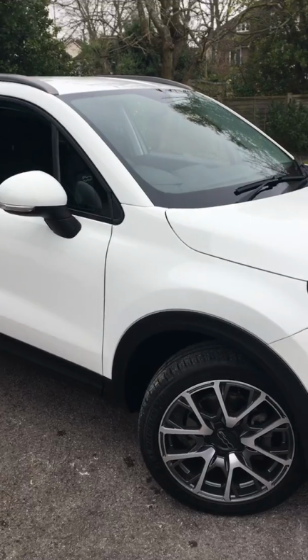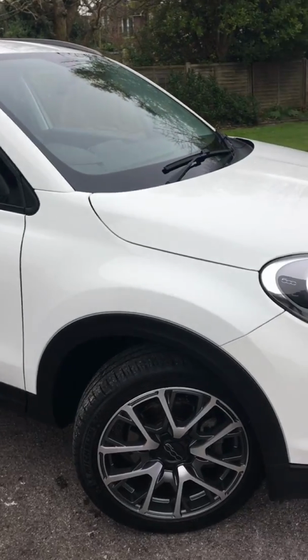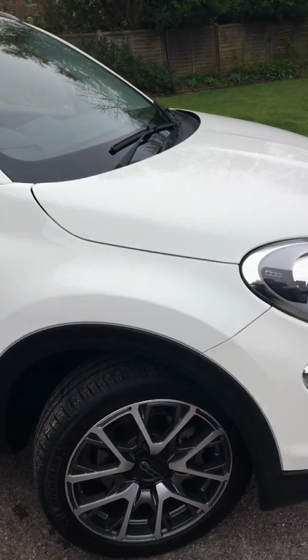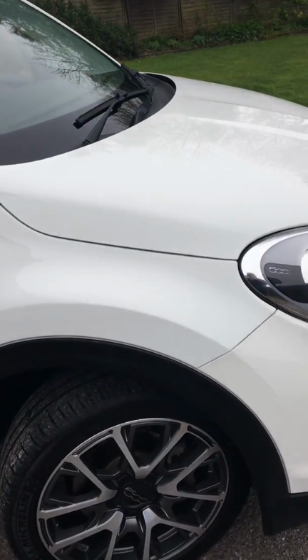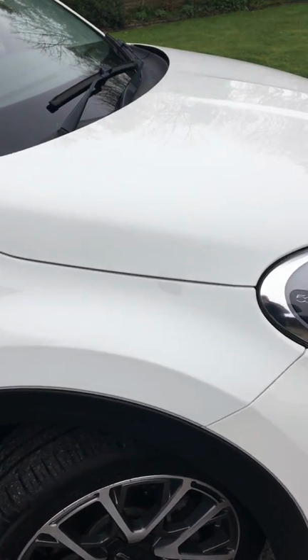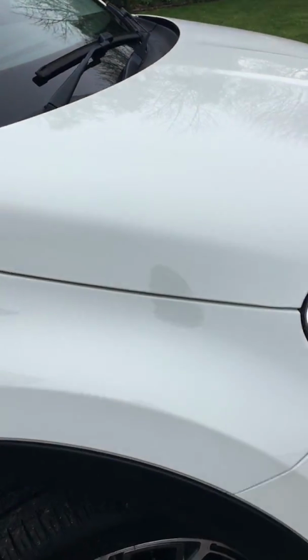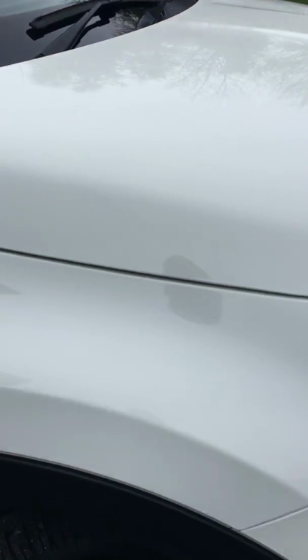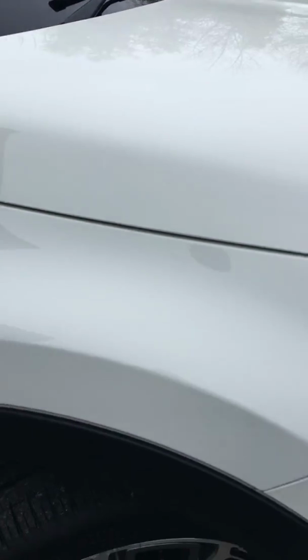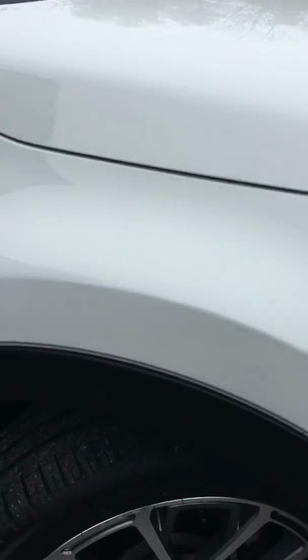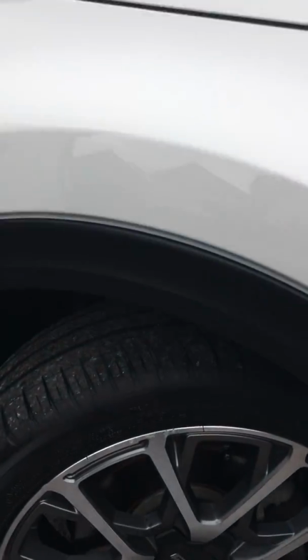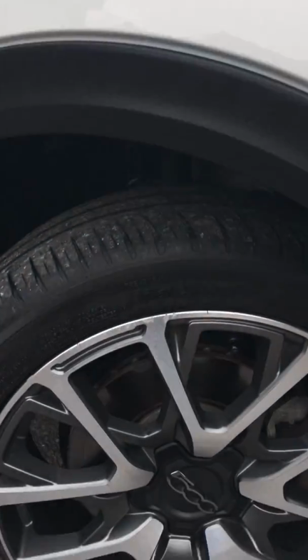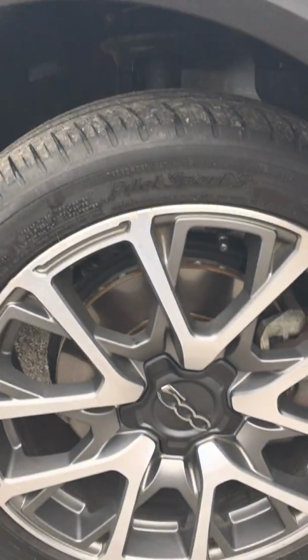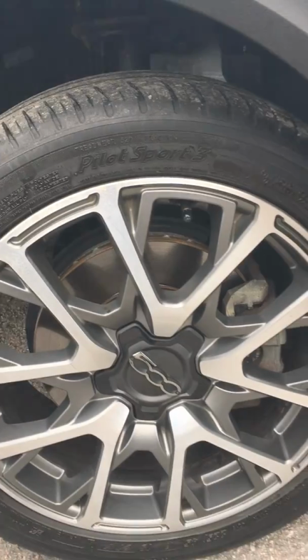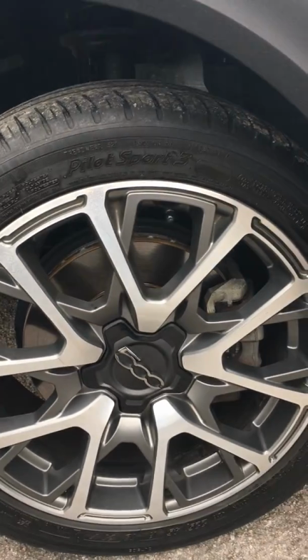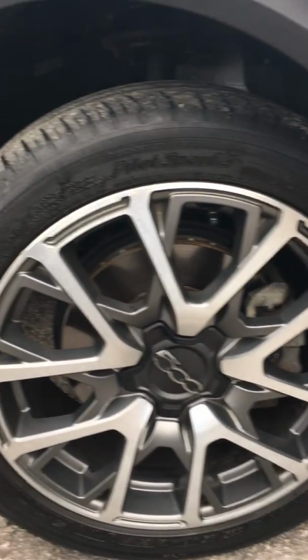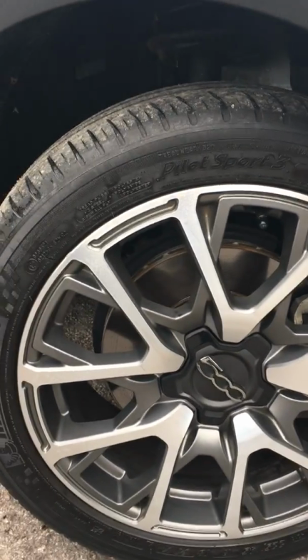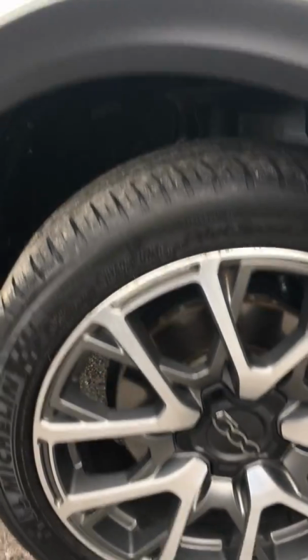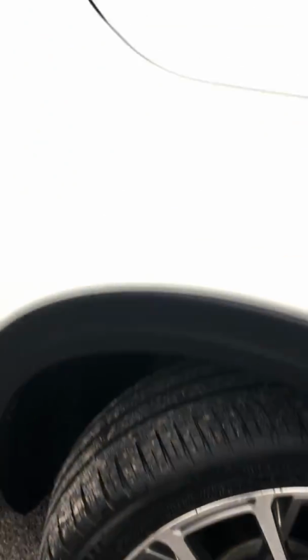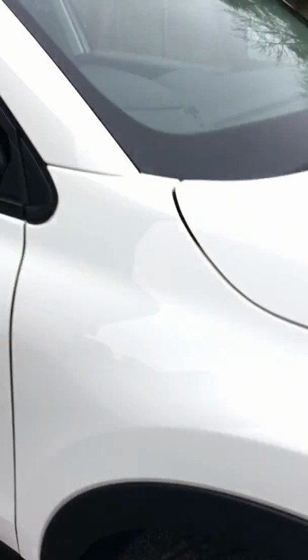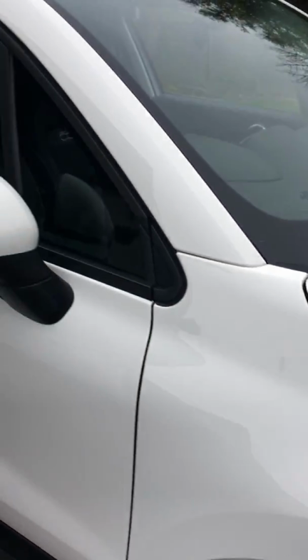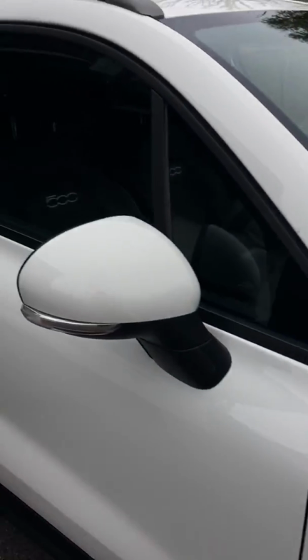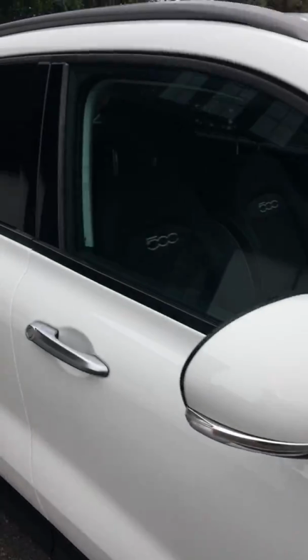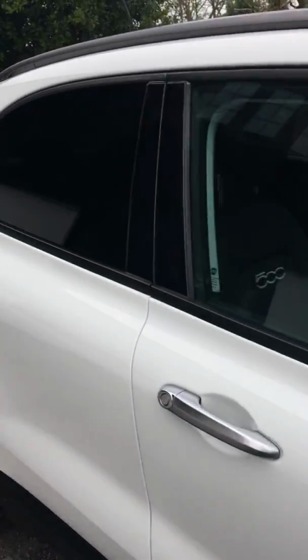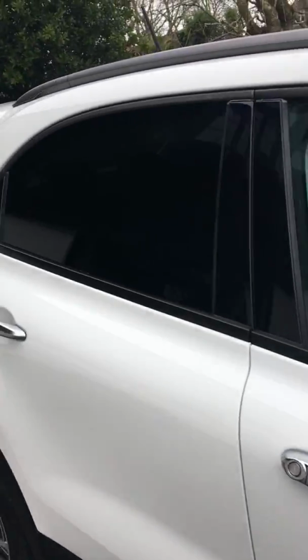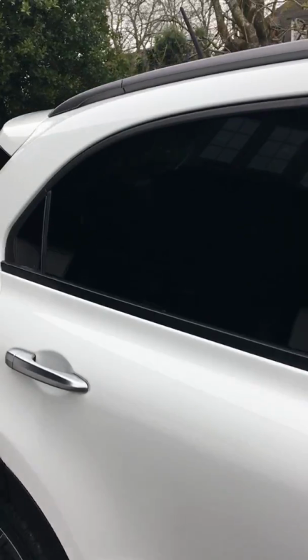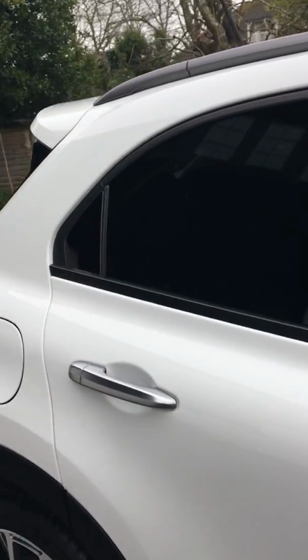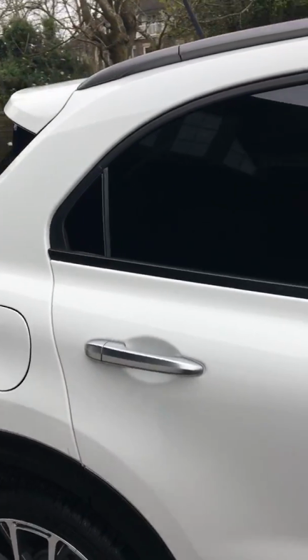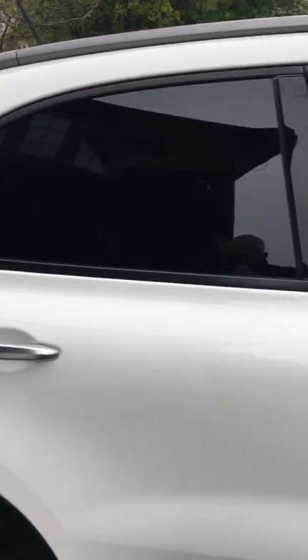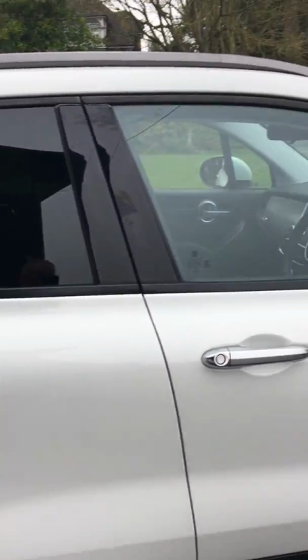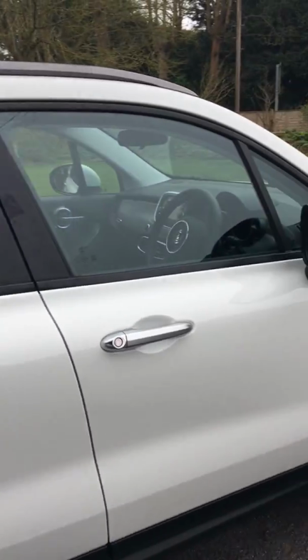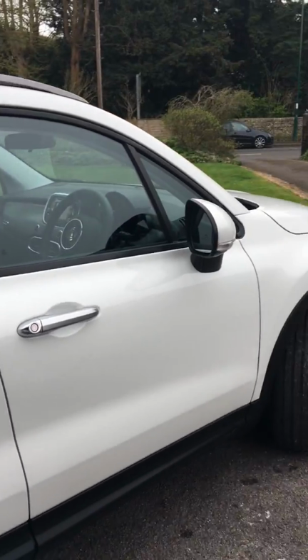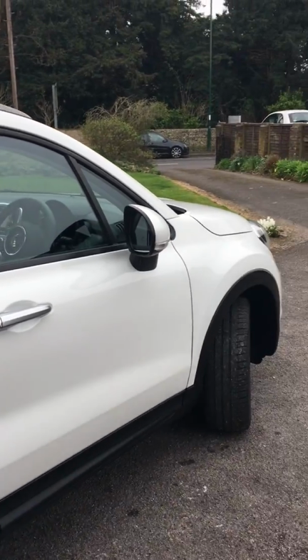As you can see, it's got the nice ice white paint. The Cross Plus alloys on this one were part of a pack which included the tinted windows, to give it a really contemporary look.